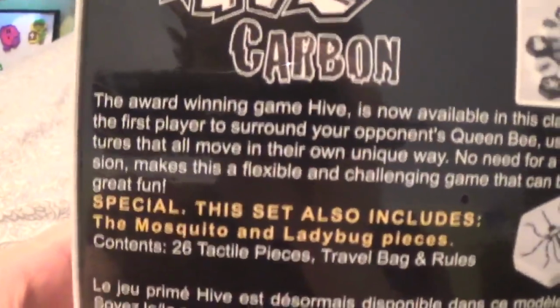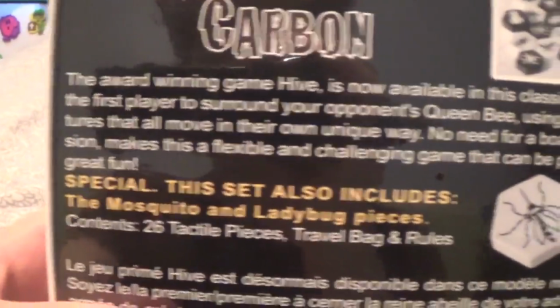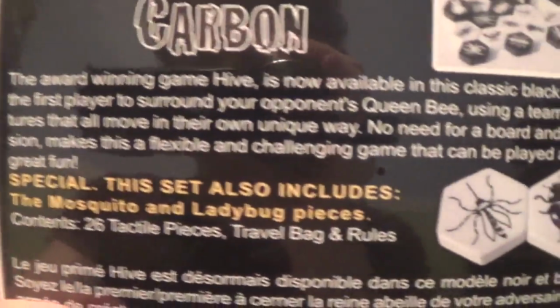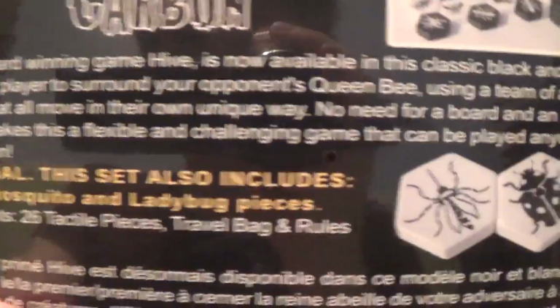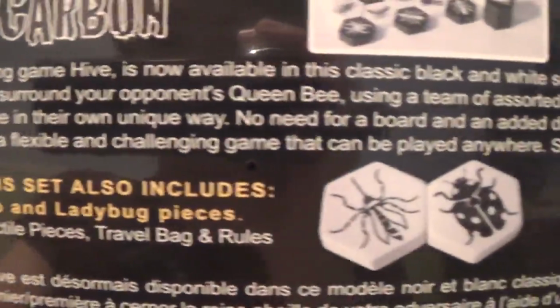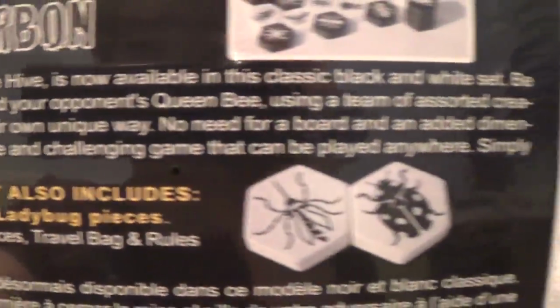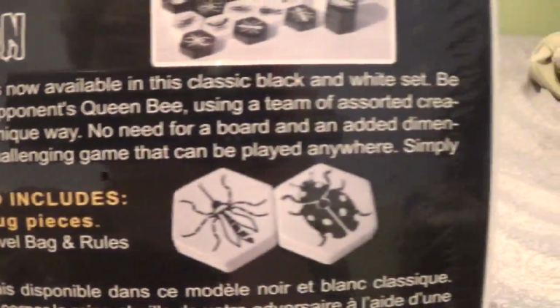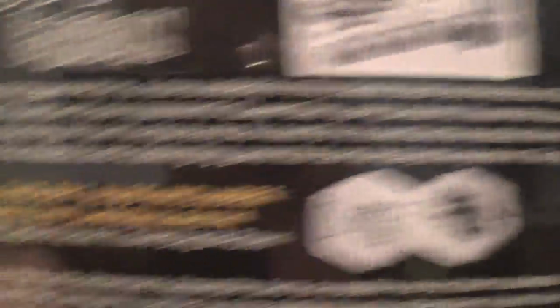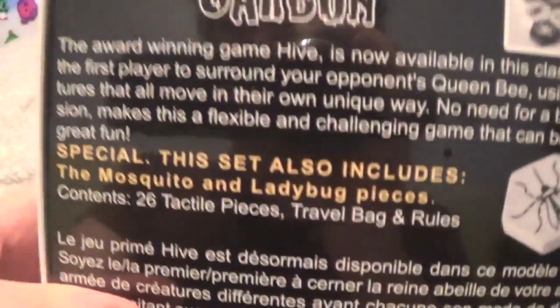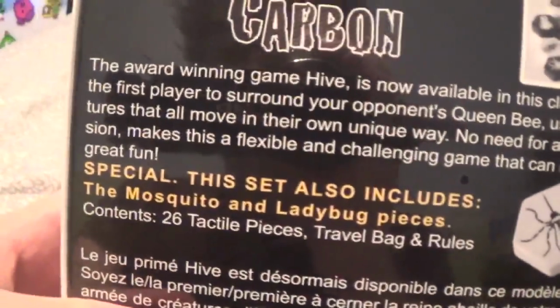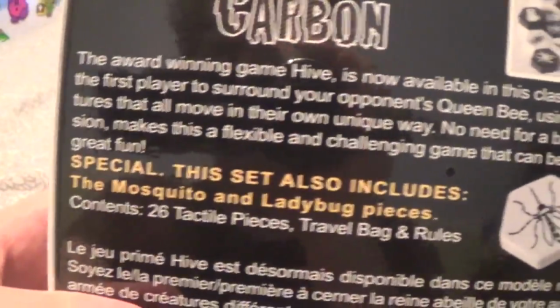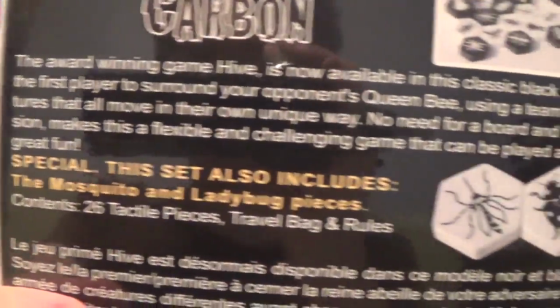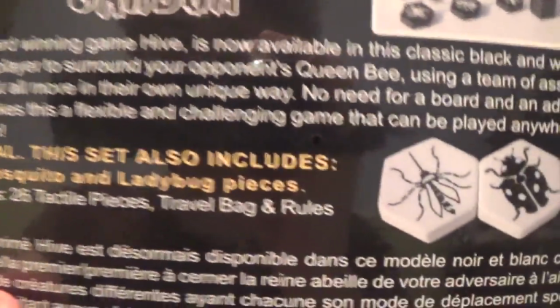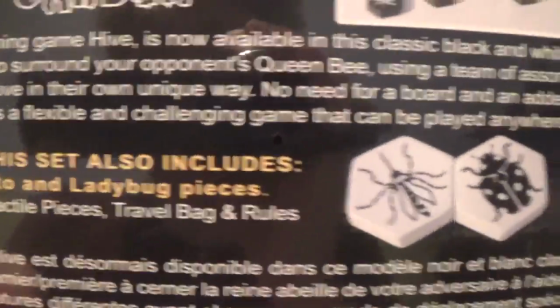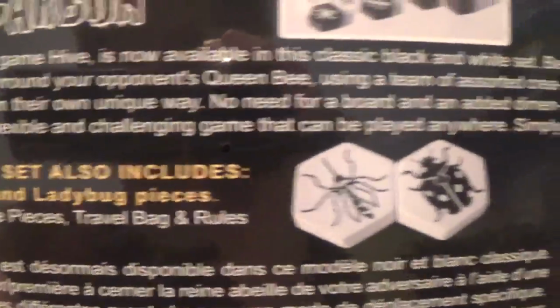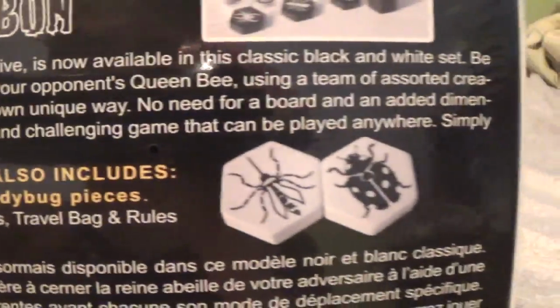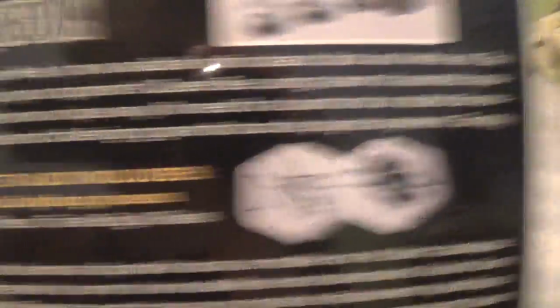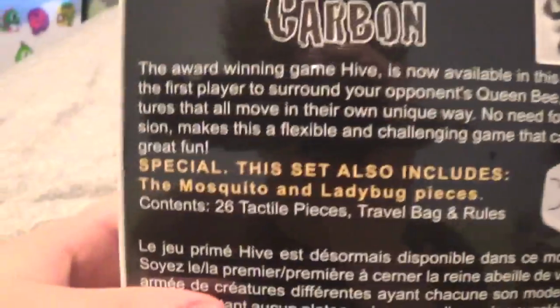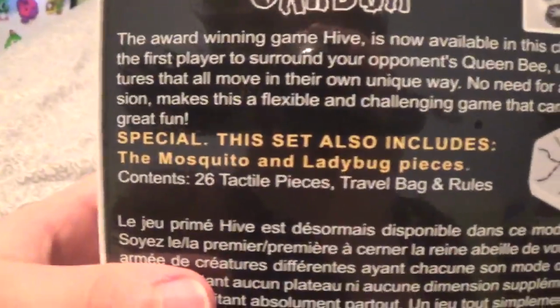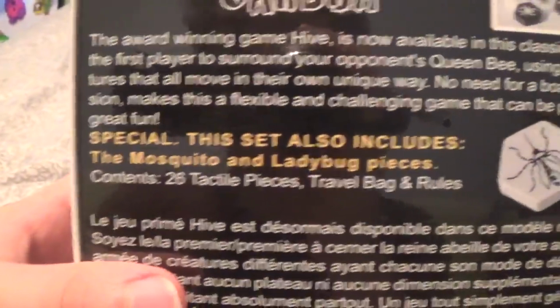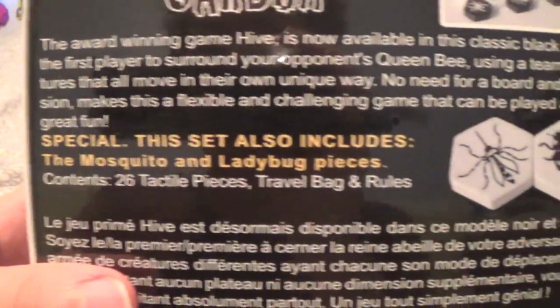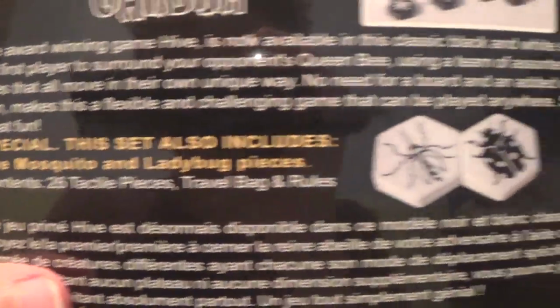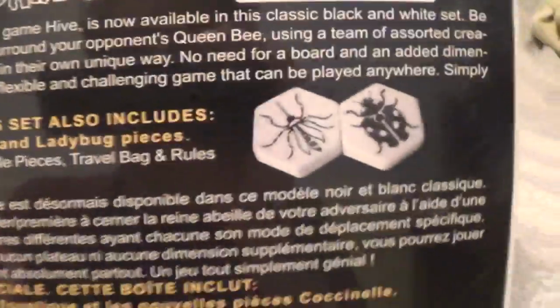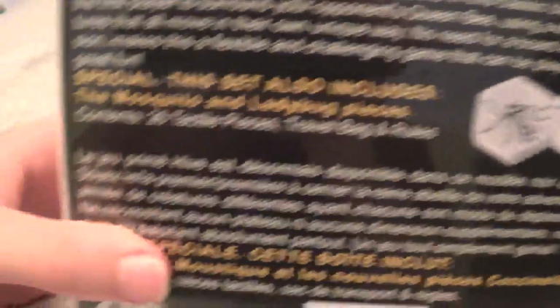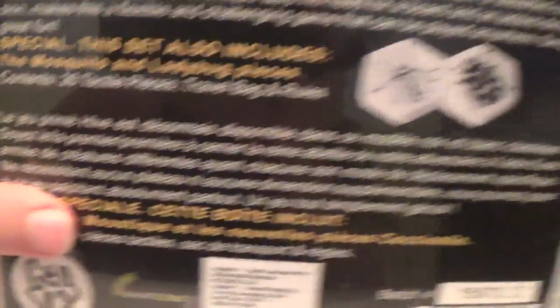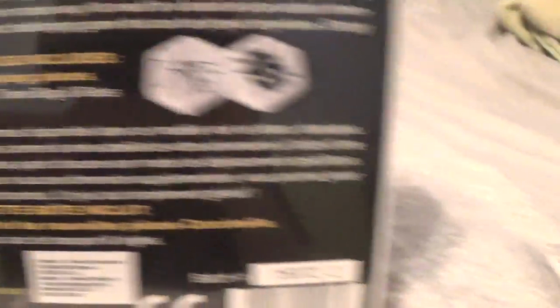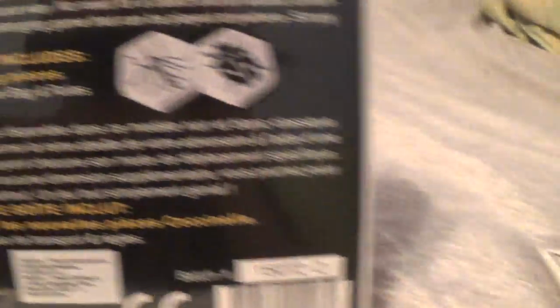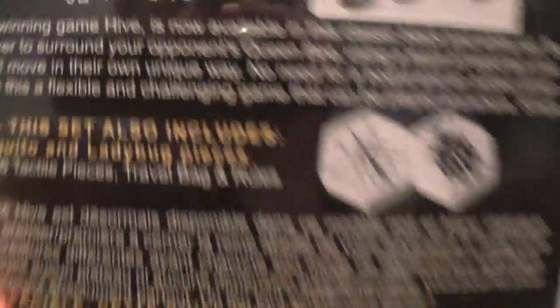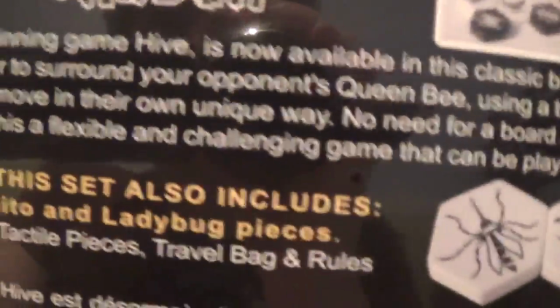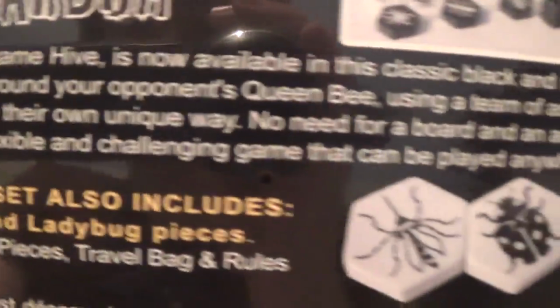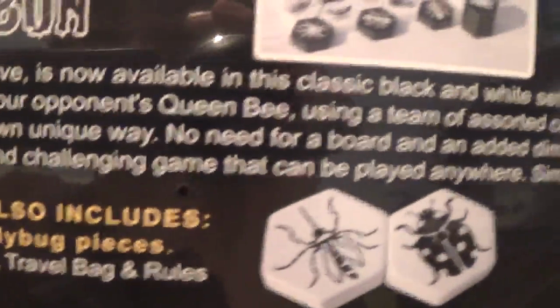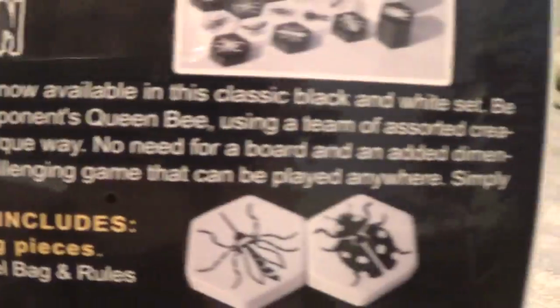The award-winning game Hive is now building this classic black and white set. Be the first player to find your opponent's queen bee using a team of sorted creatures that all move in your own way. You can just read this for yourself, actually.